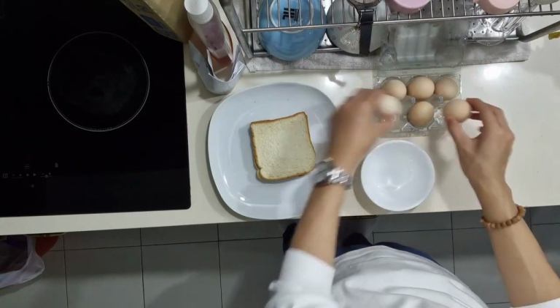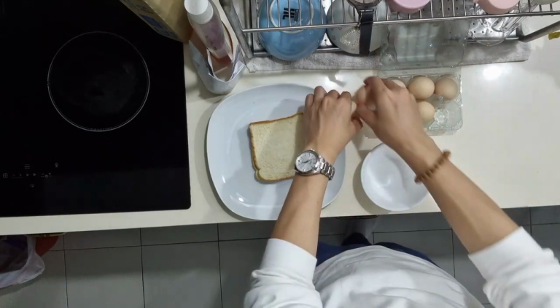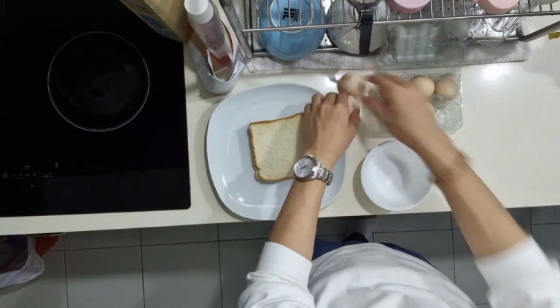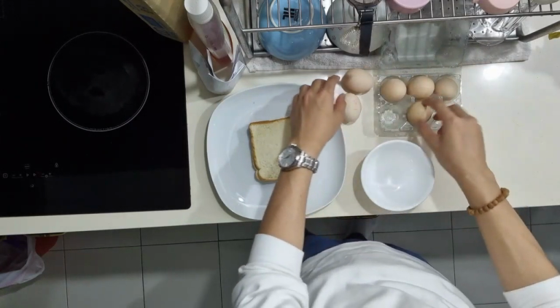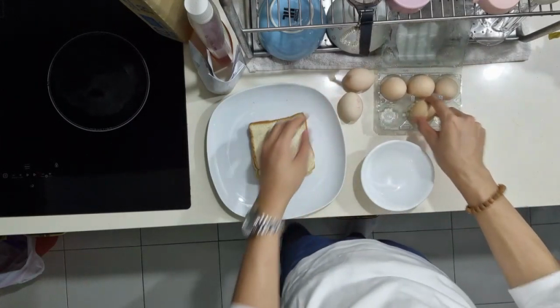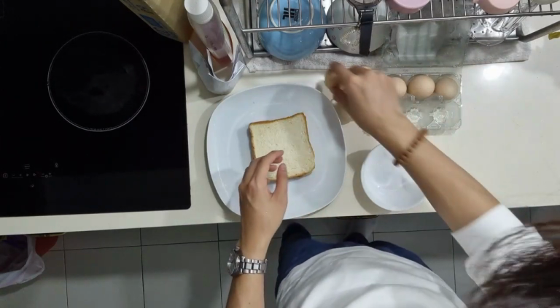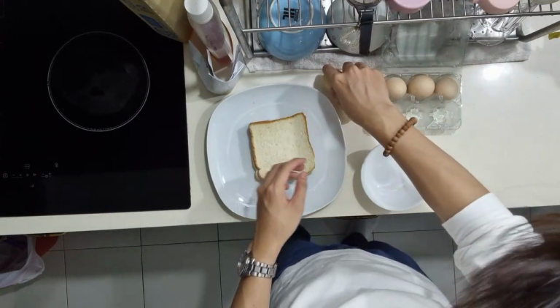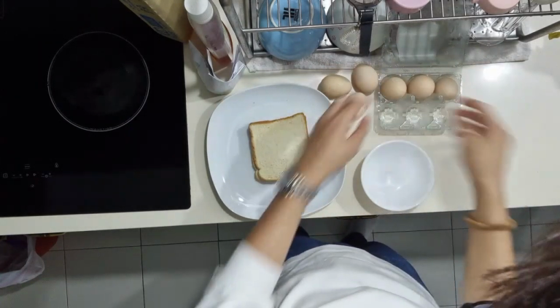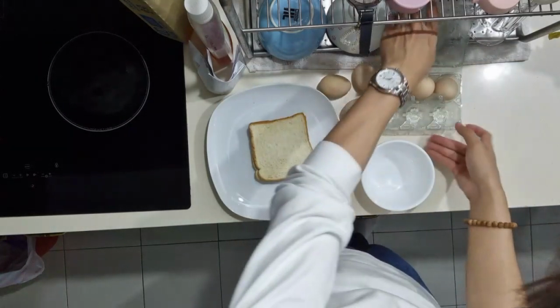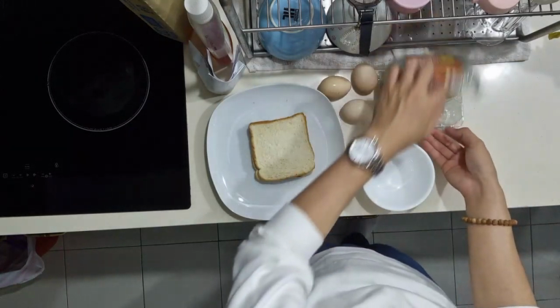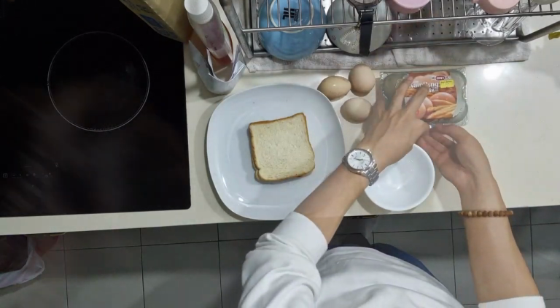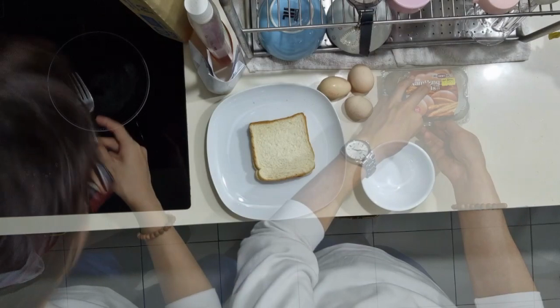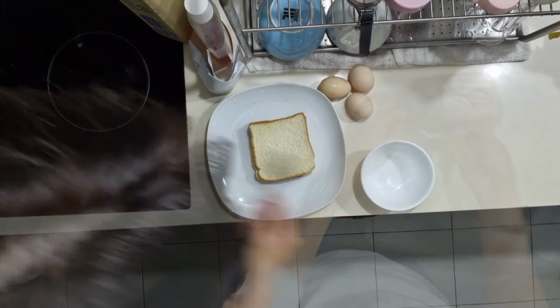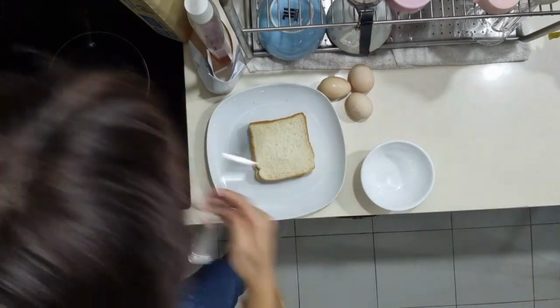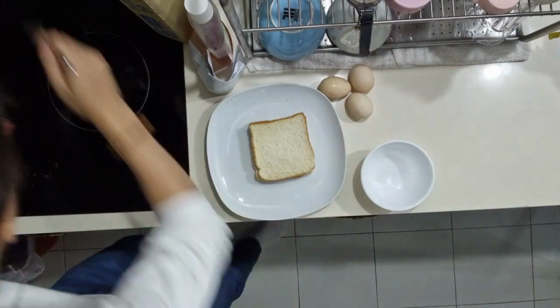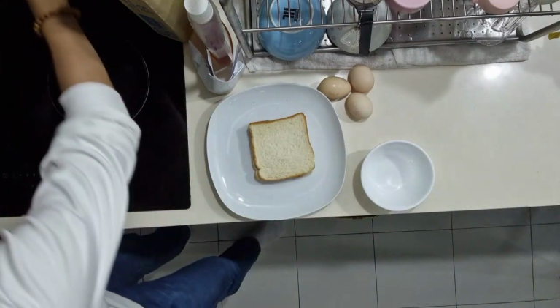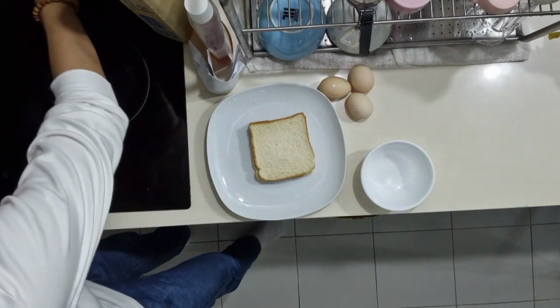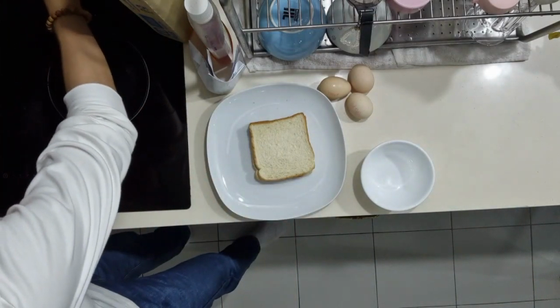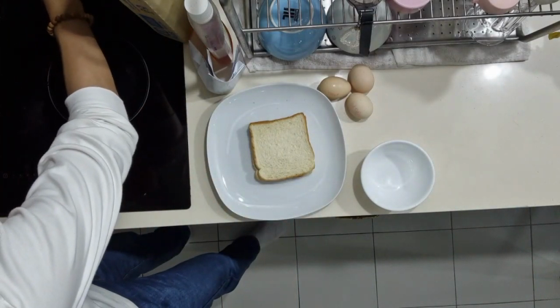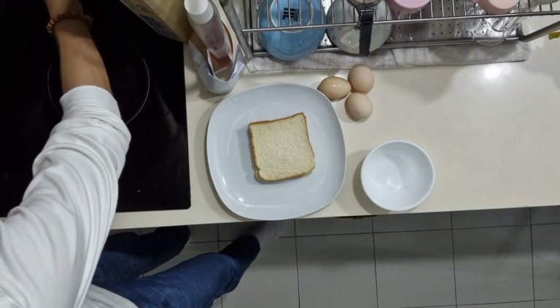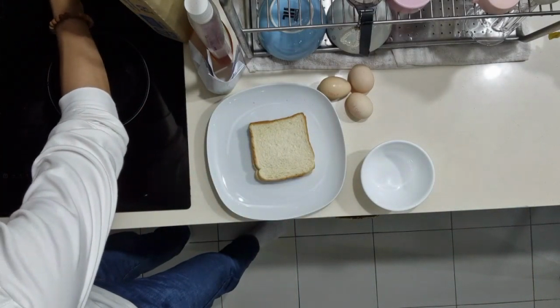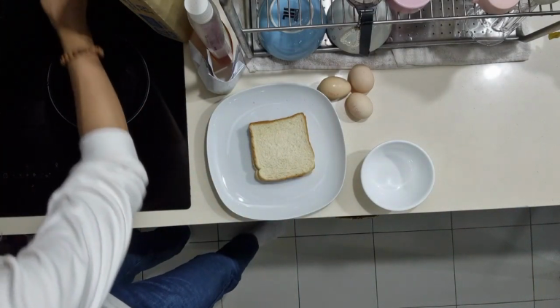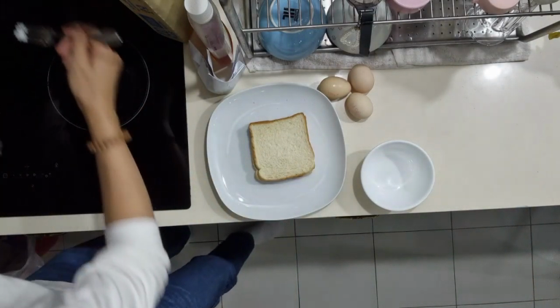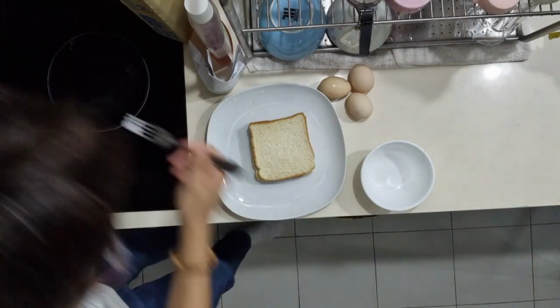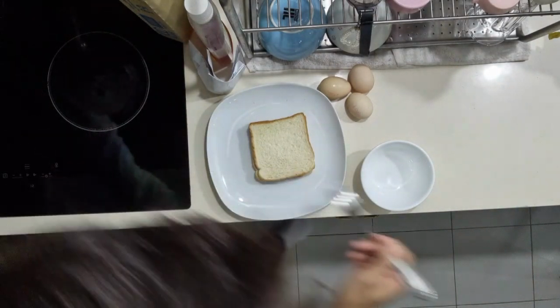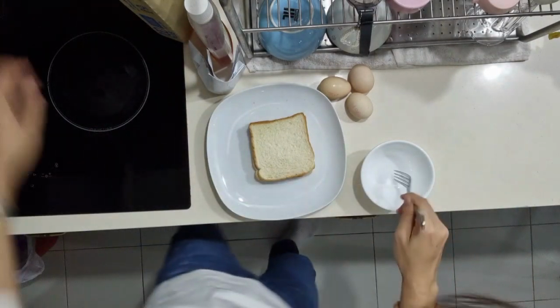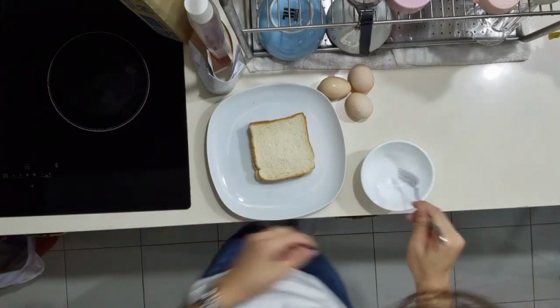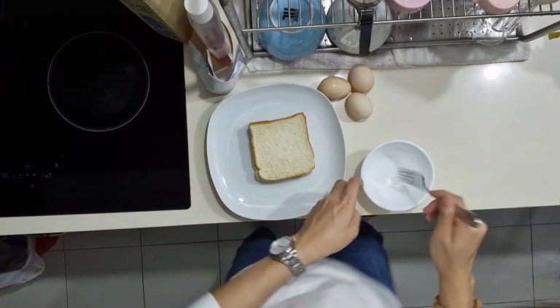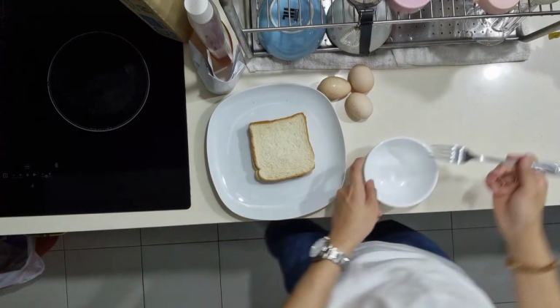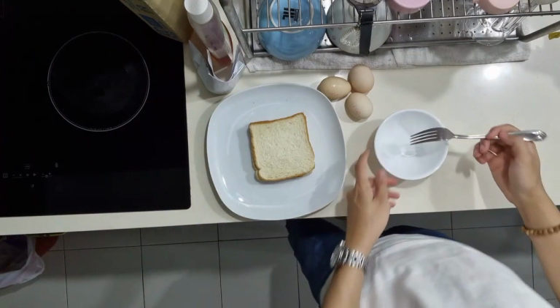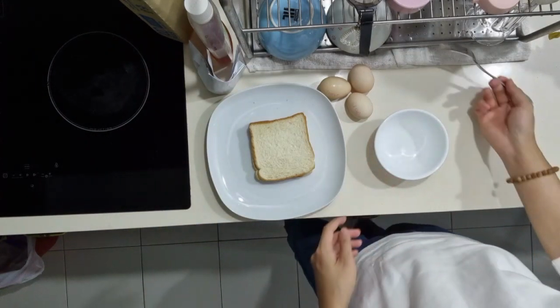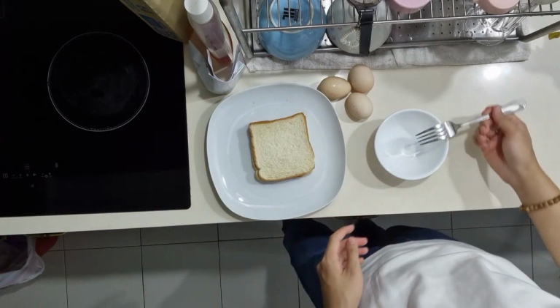We just need three eggs. Some salt here. Then just crack the eggs and throw them in the fridge.